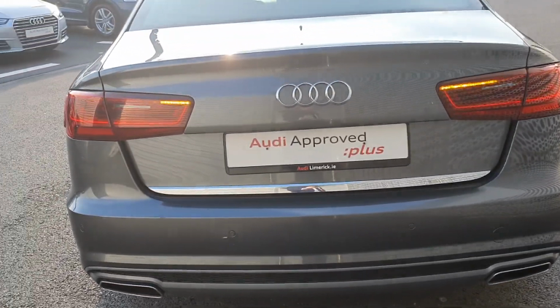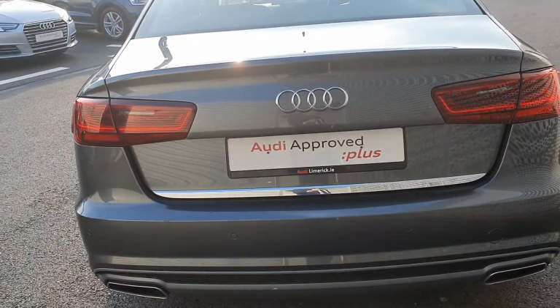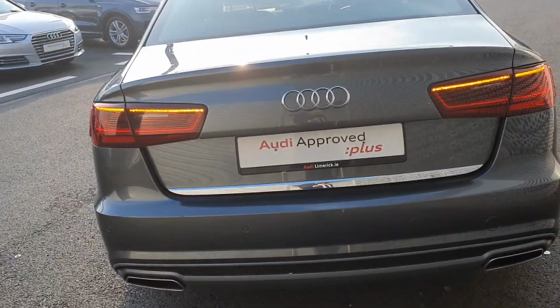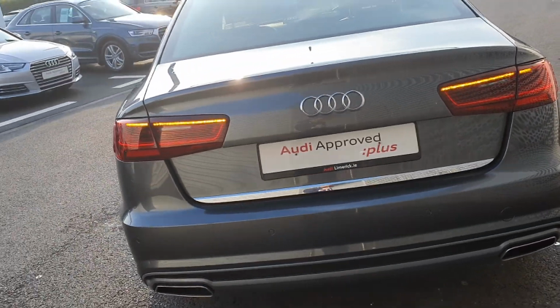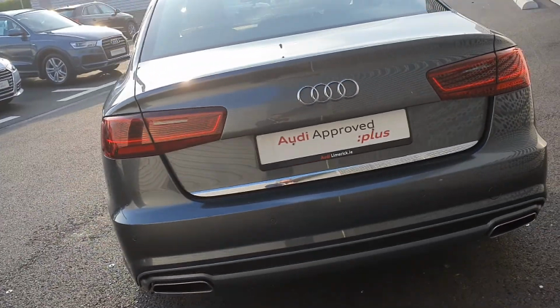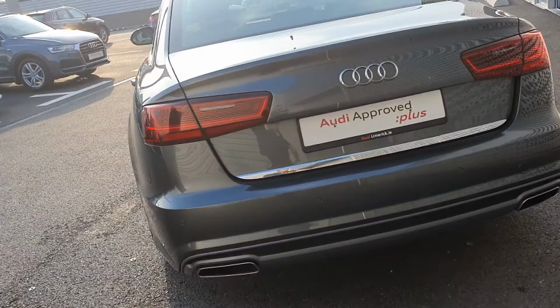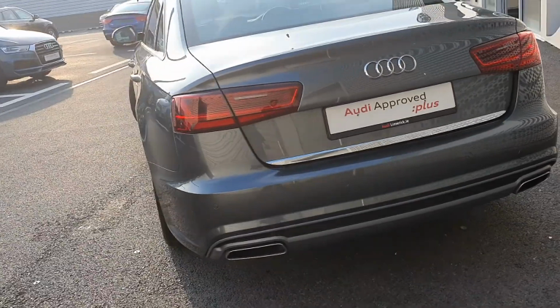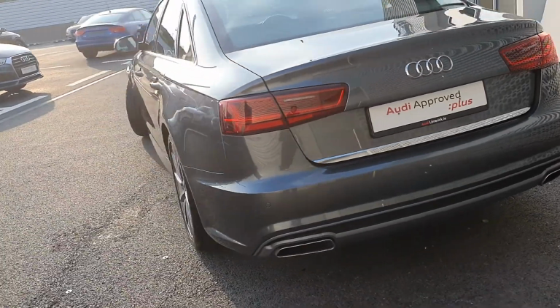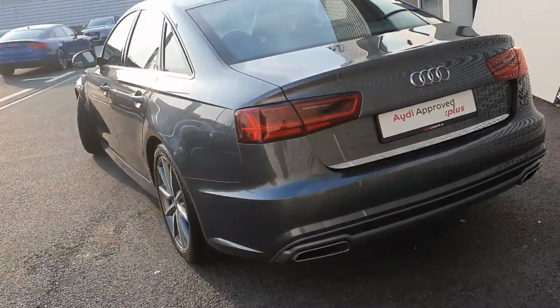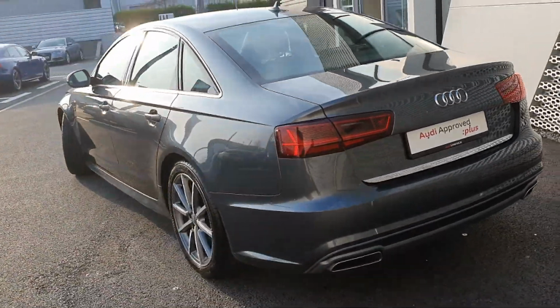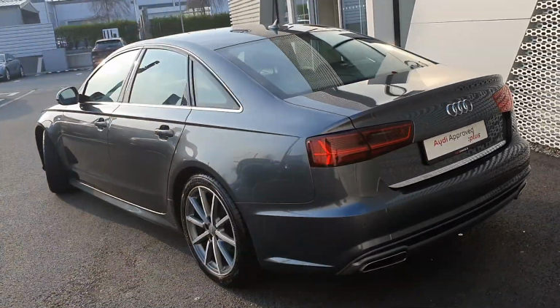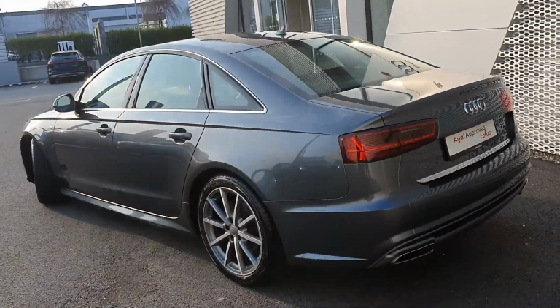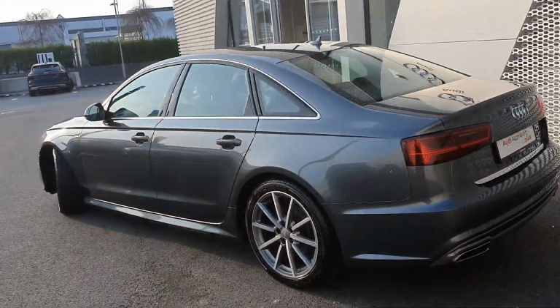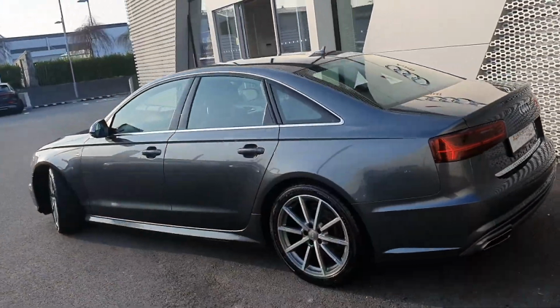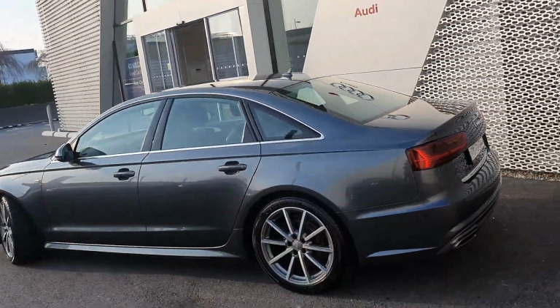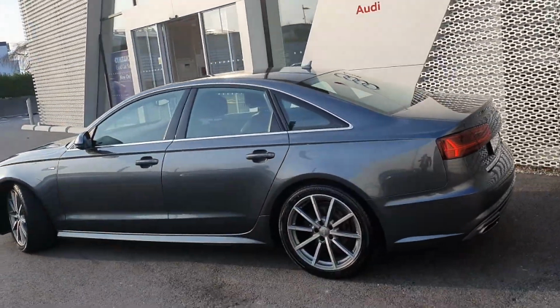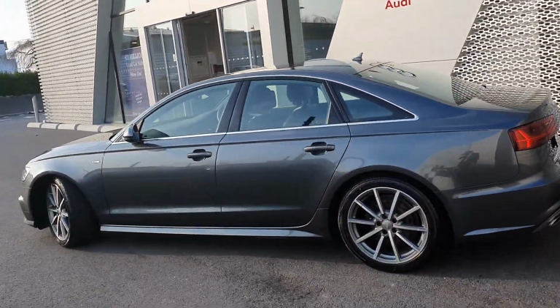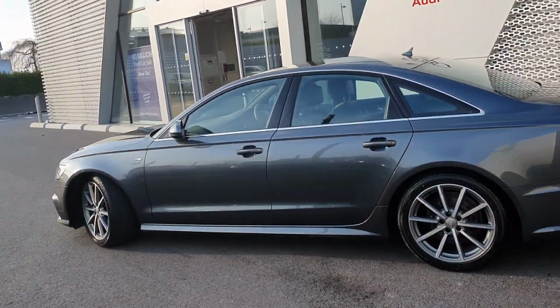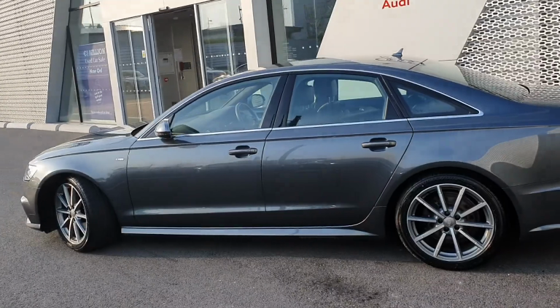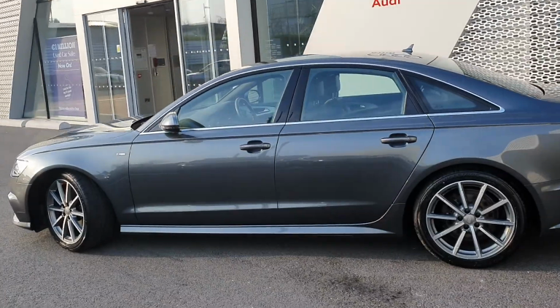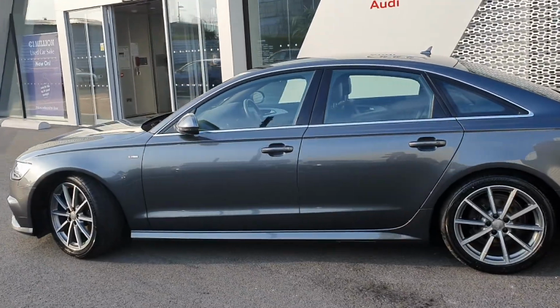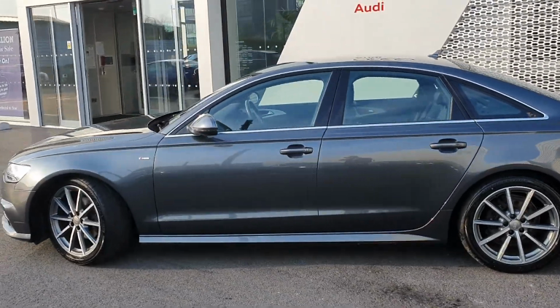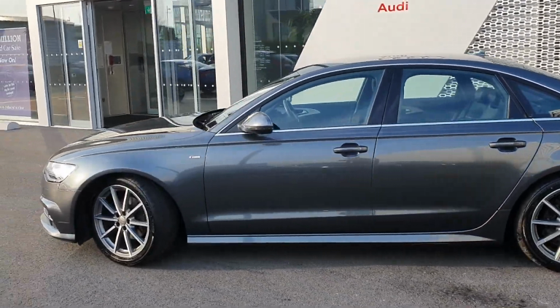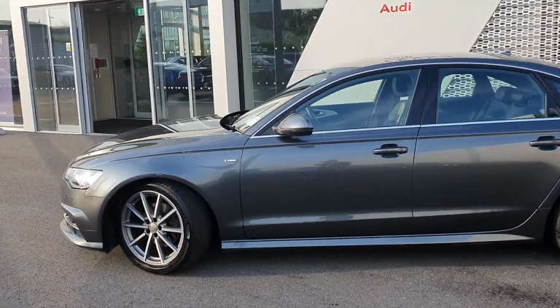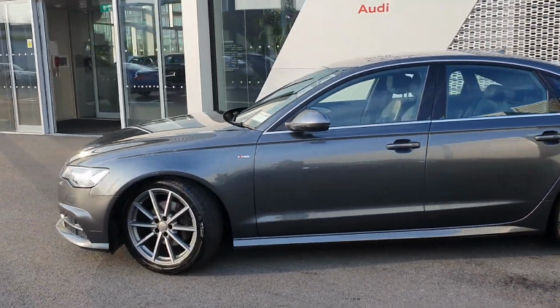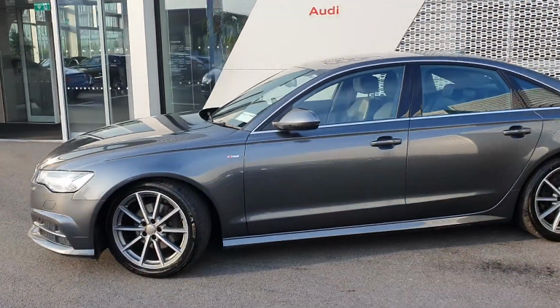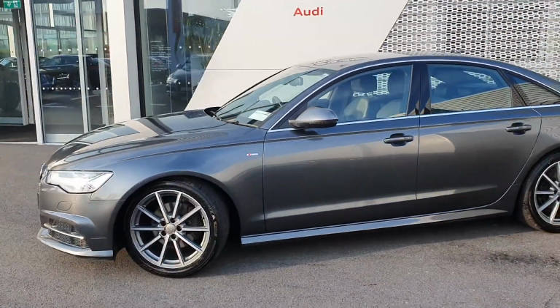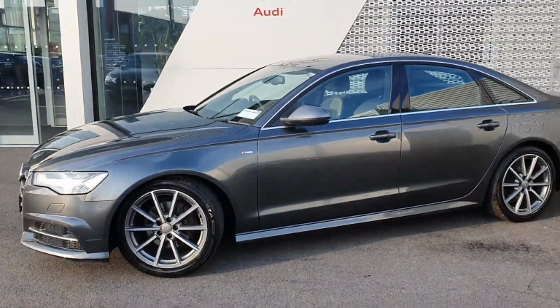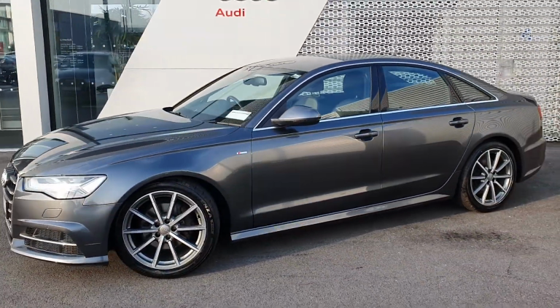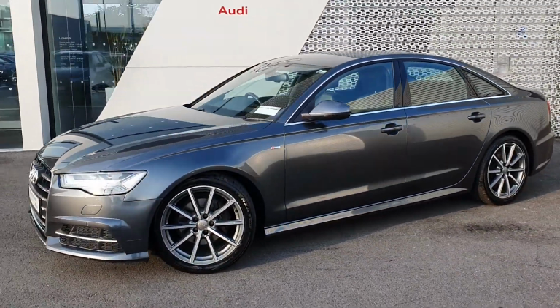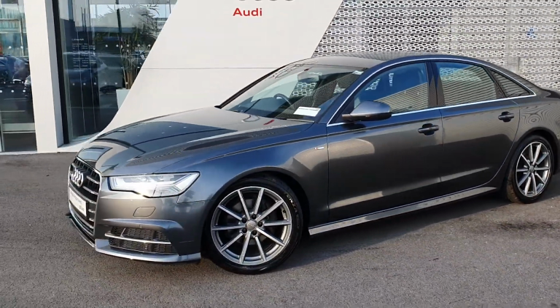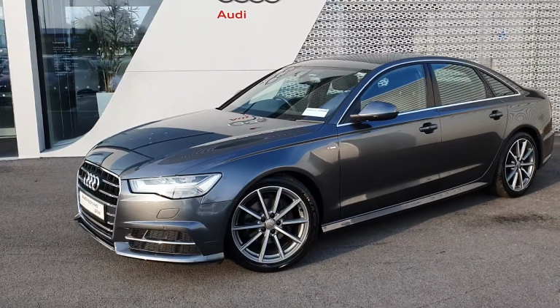We have our swooping dynamic indicator lights and twin exhaust out the back. The vehicle will come with a full 12-month Audi approved plus warranty with the option to extend, with long life service intervals of every 24 months or every 30,000 kilometres.